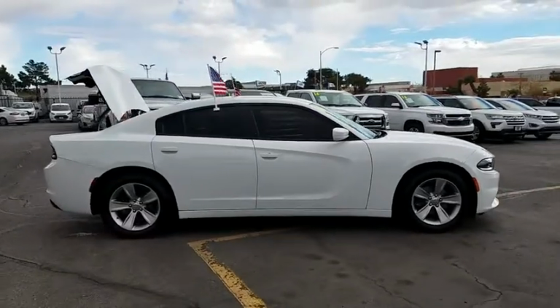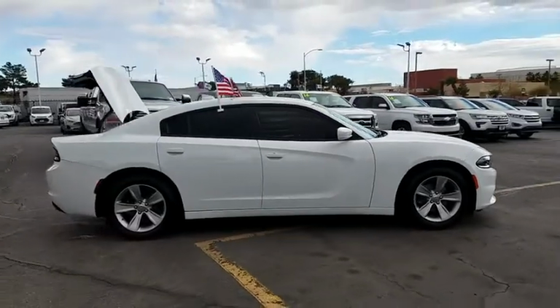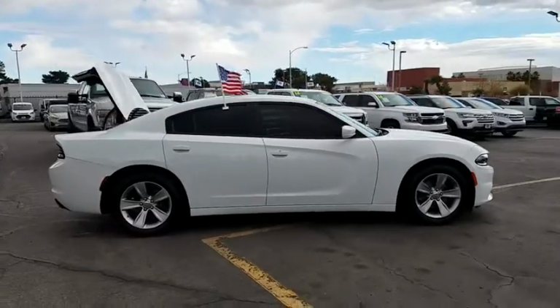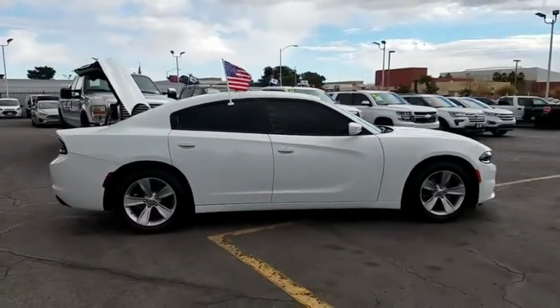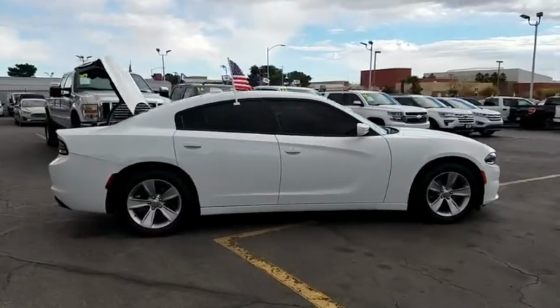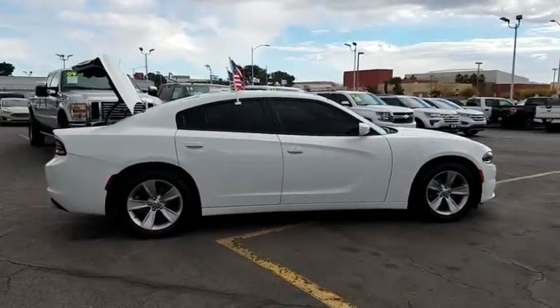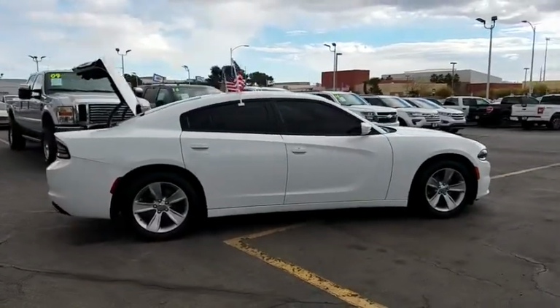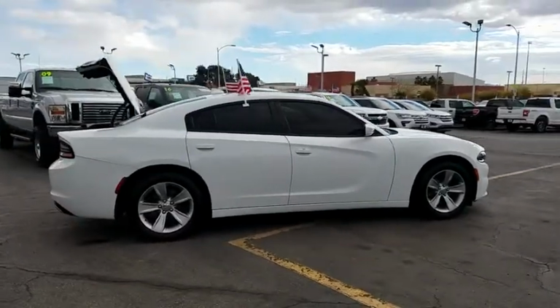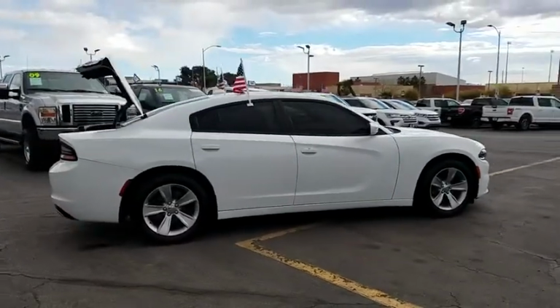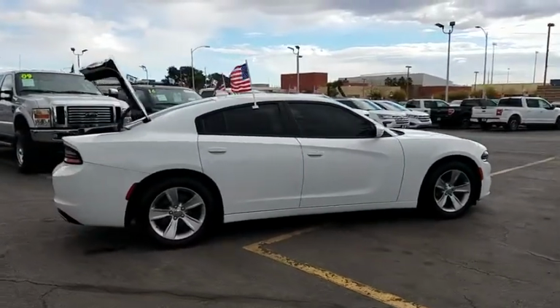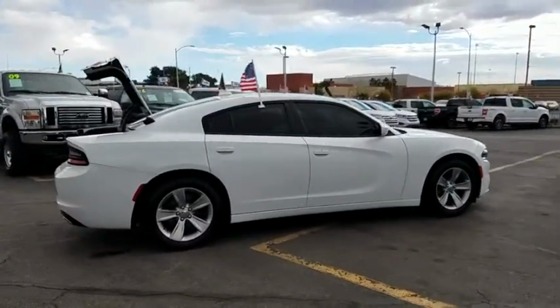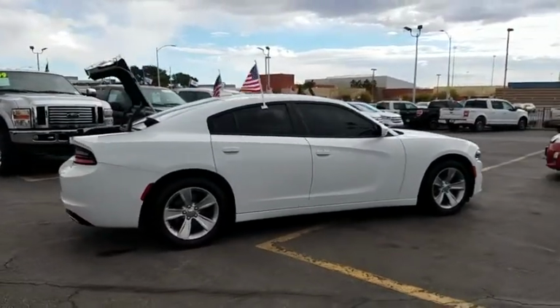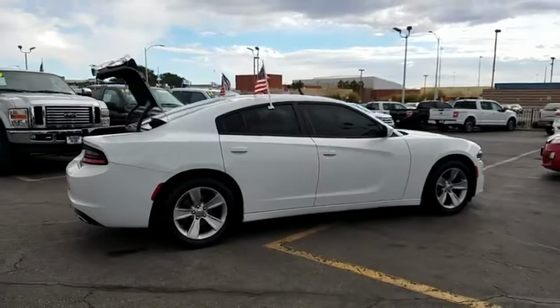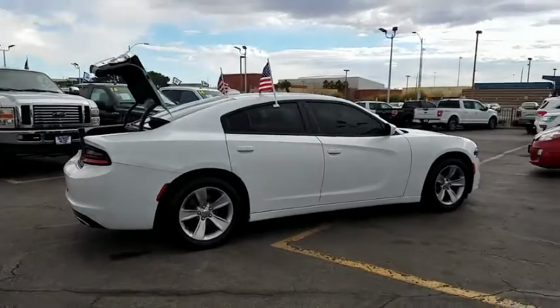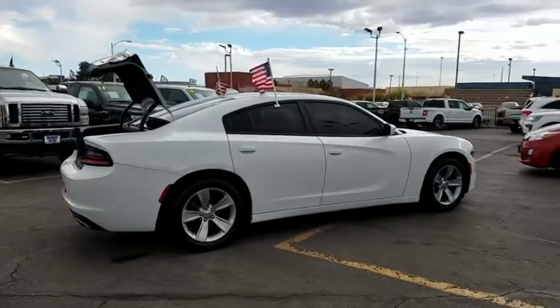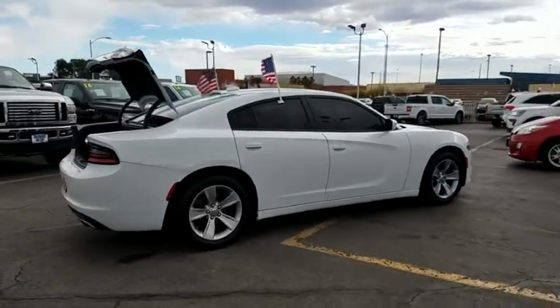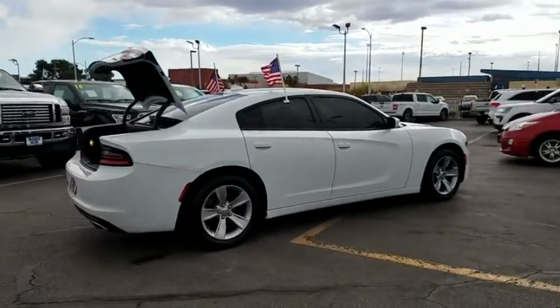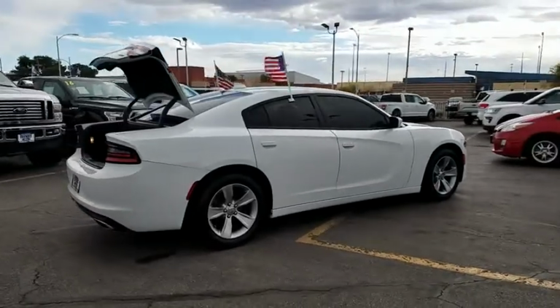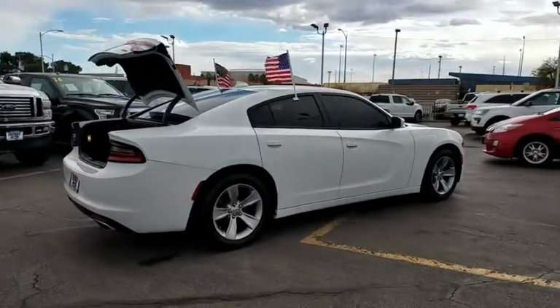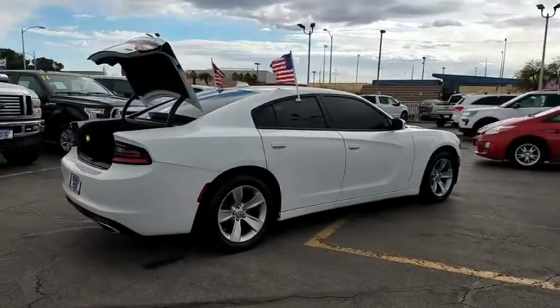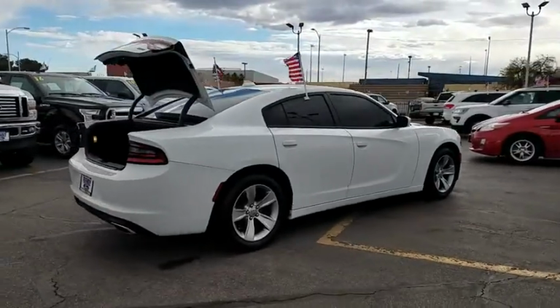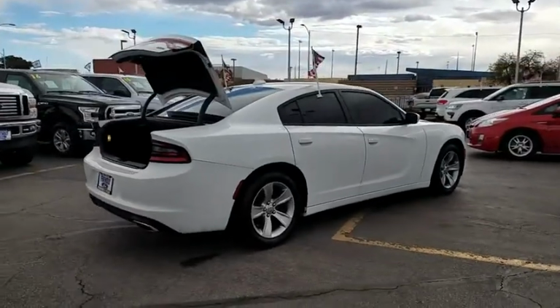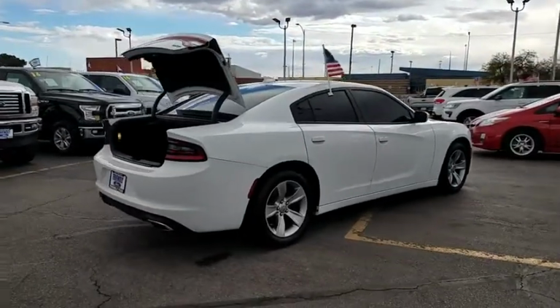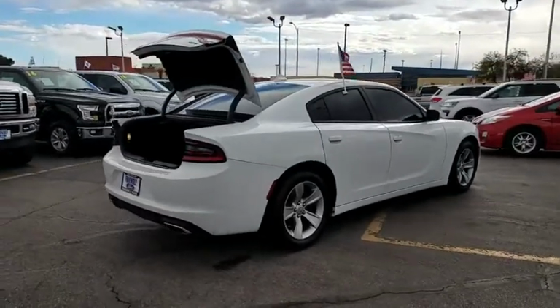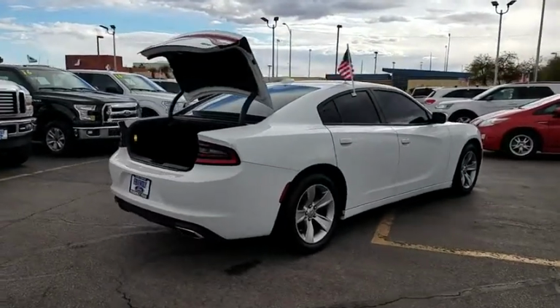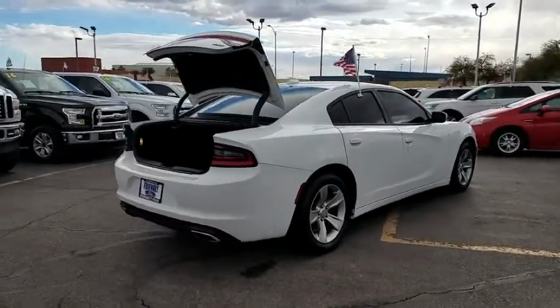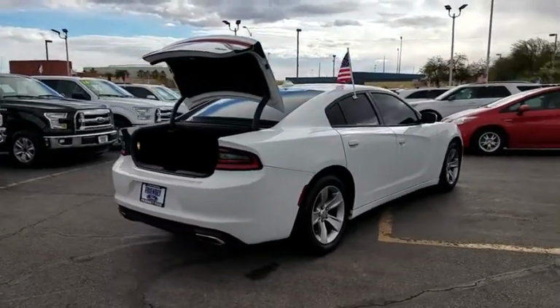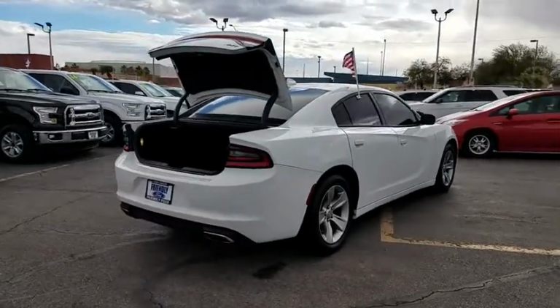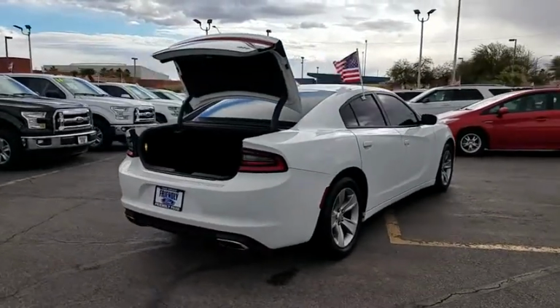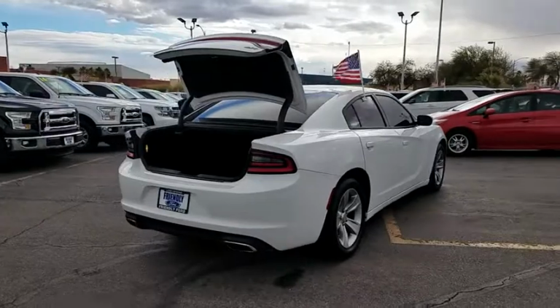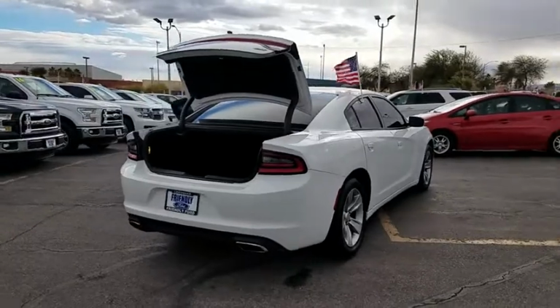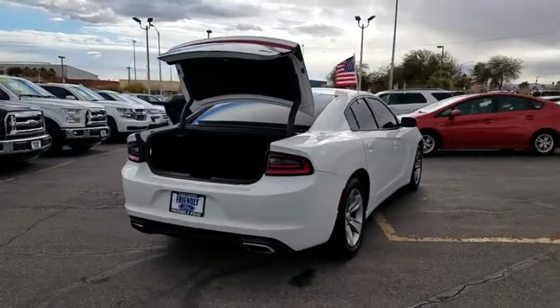The Charger is a powerful sedan that excites at every turn. Peace of mind comes standard with Charger's 5-star government front and side impact crash test rating.